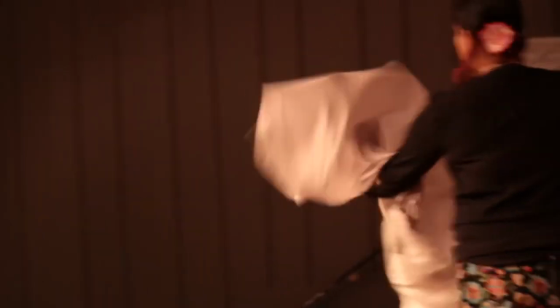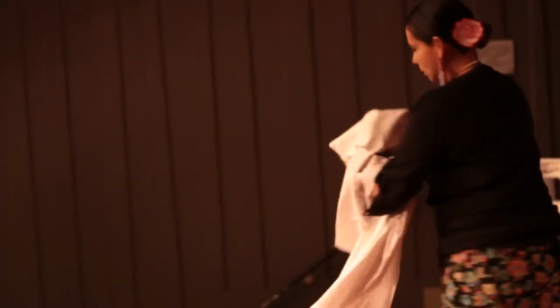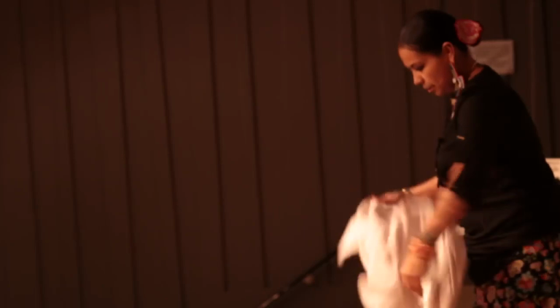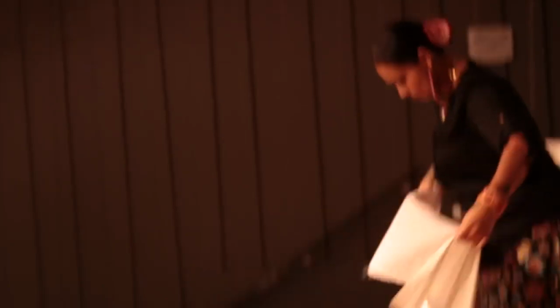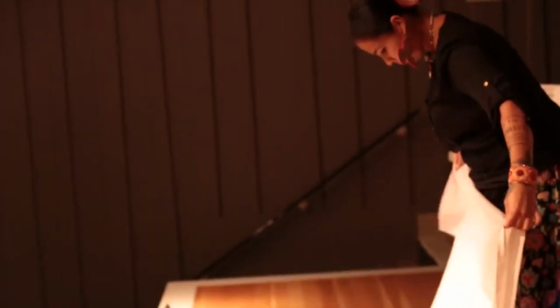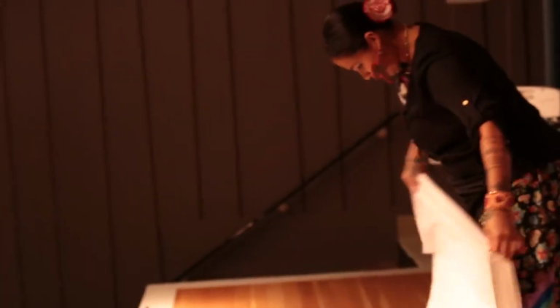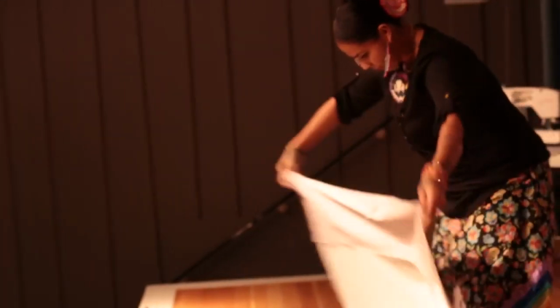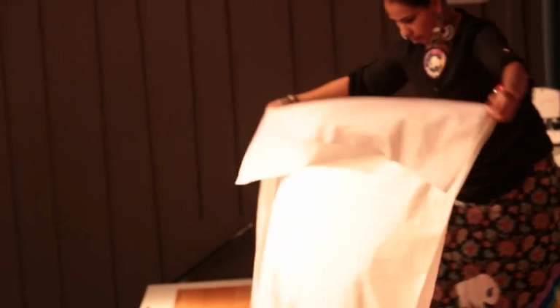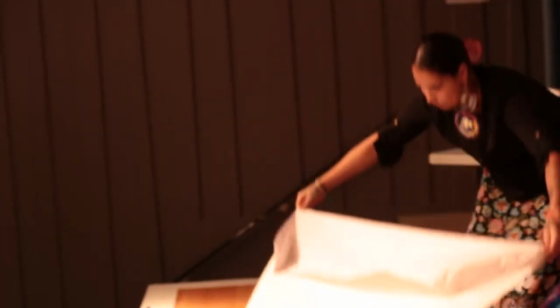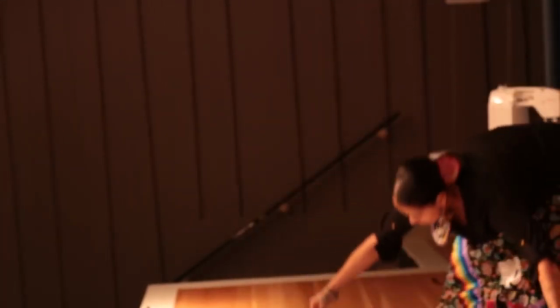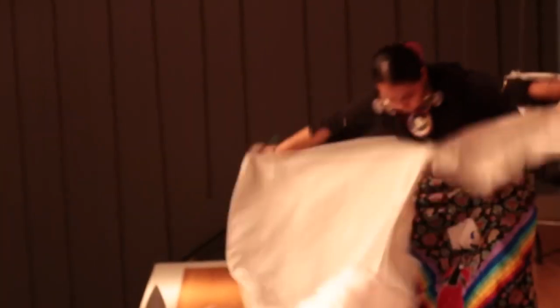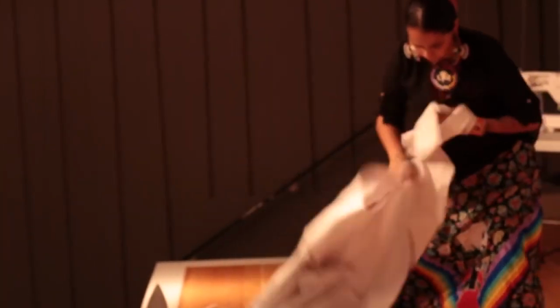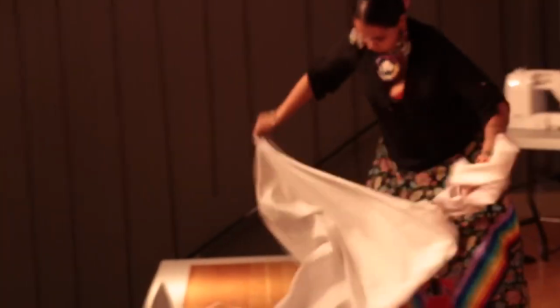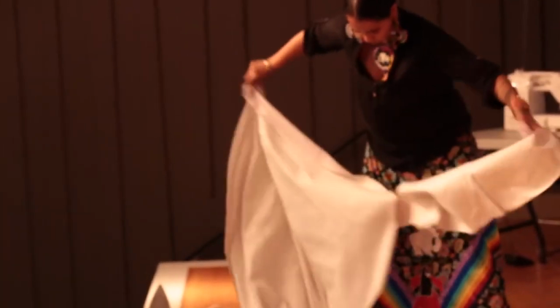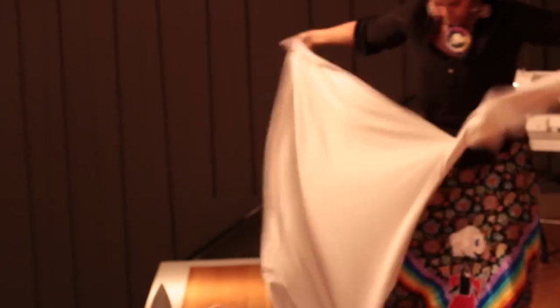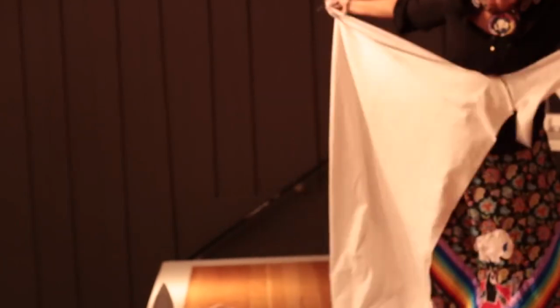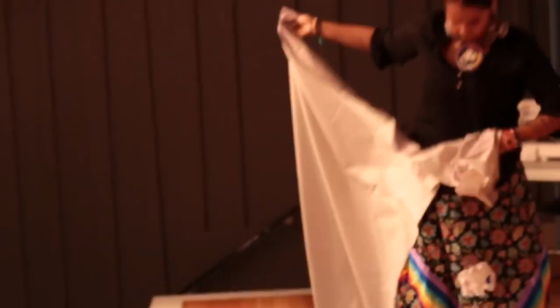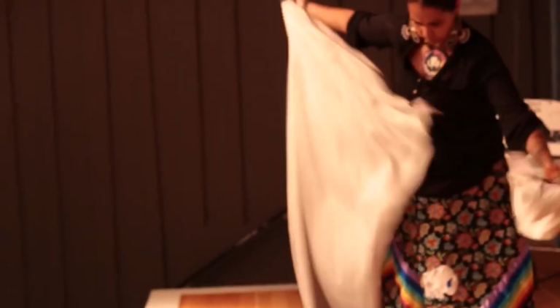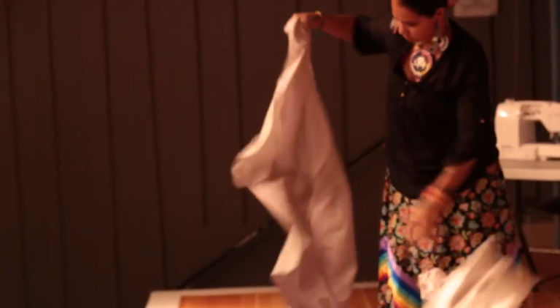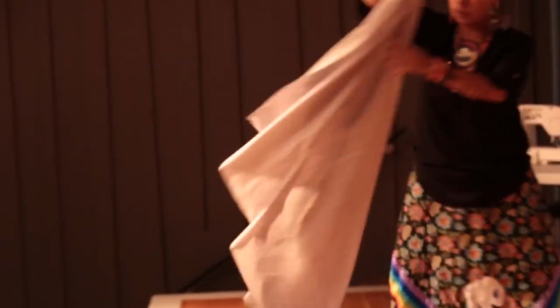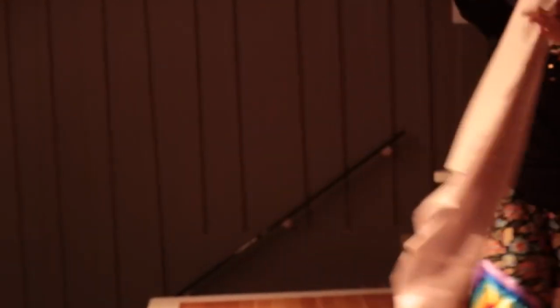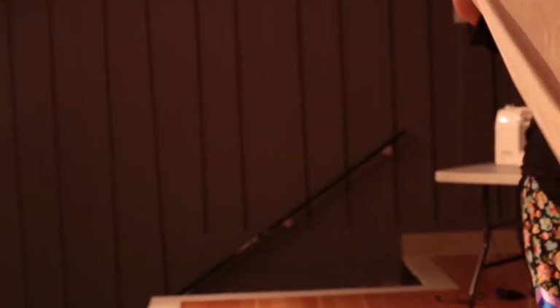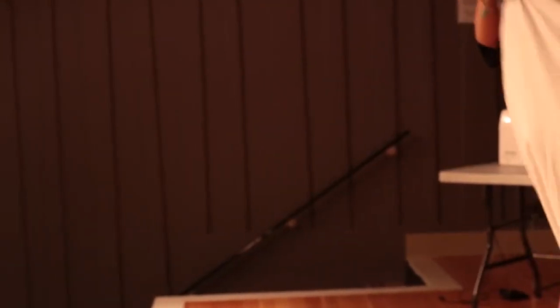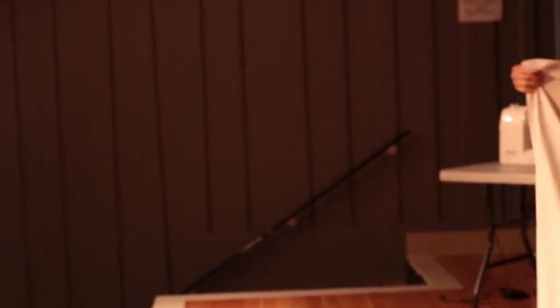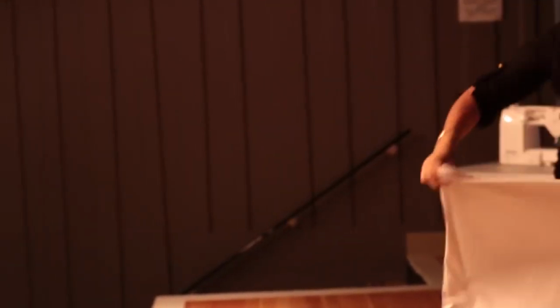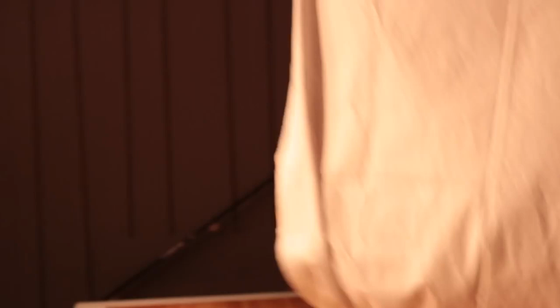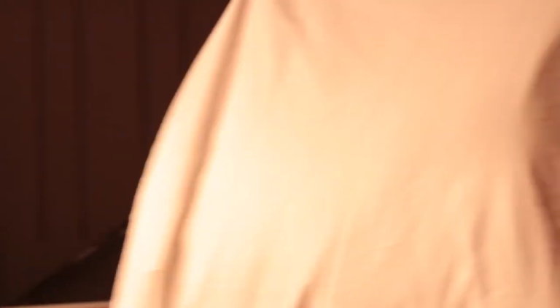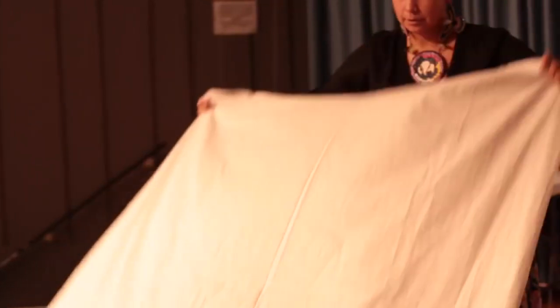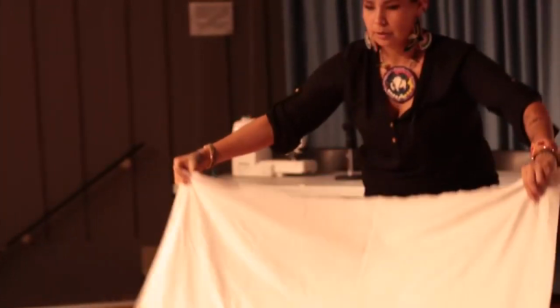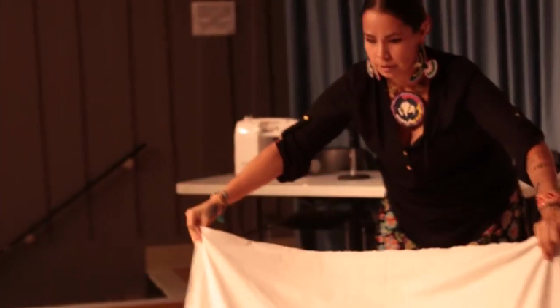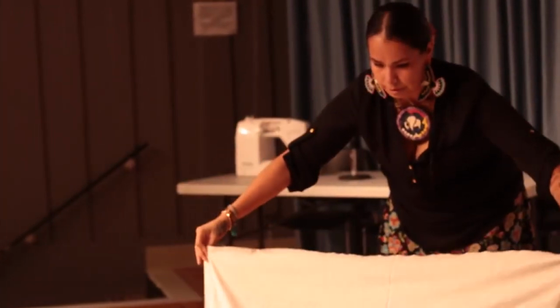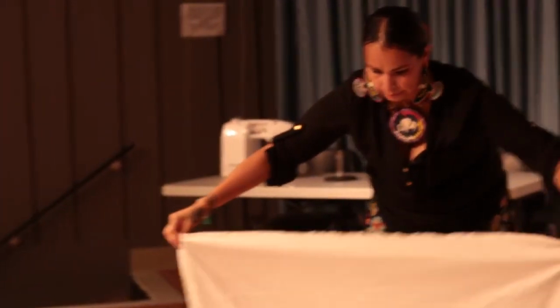So then you take your material and you fold it in half. So make two pieces.